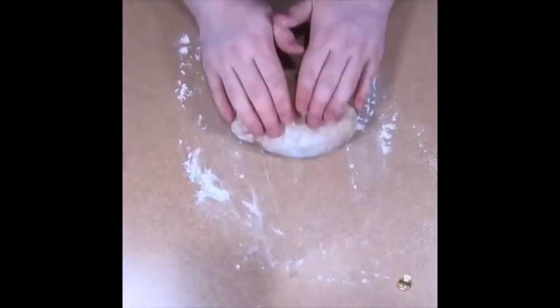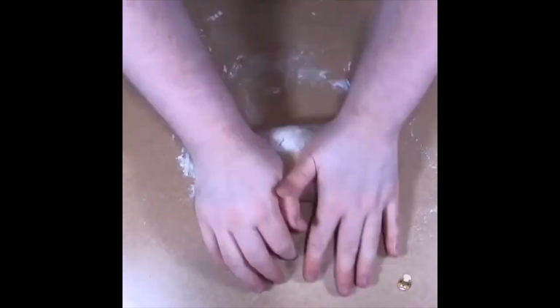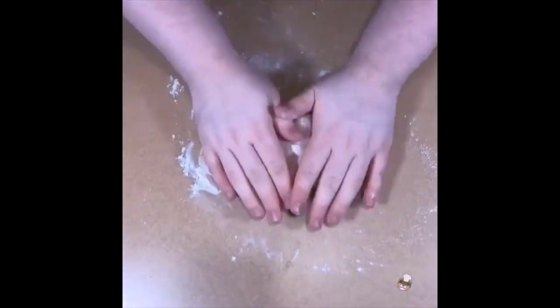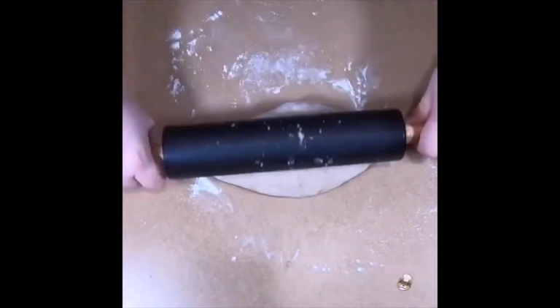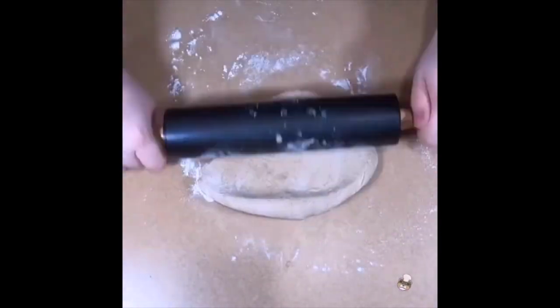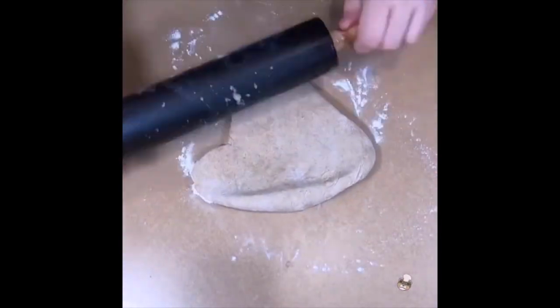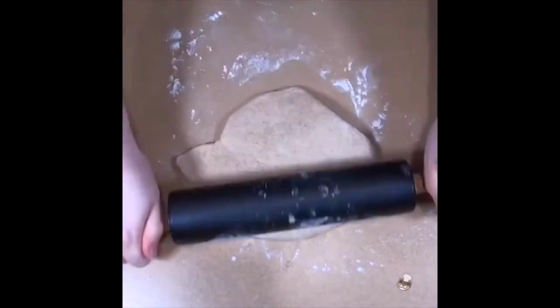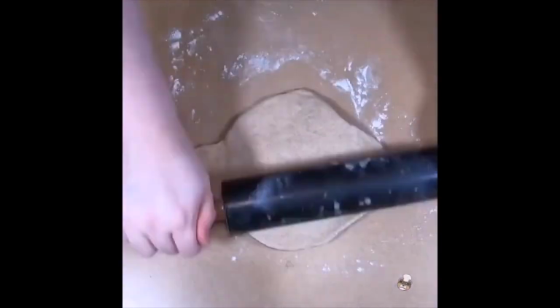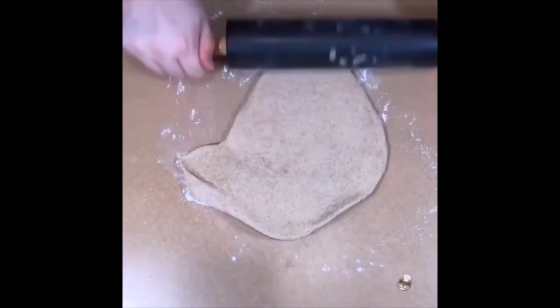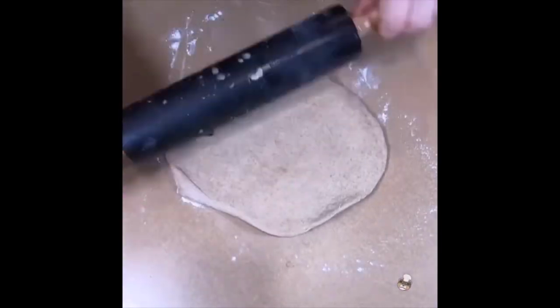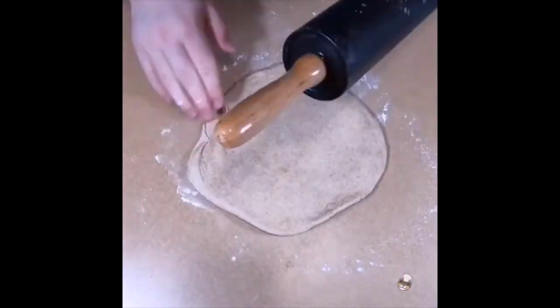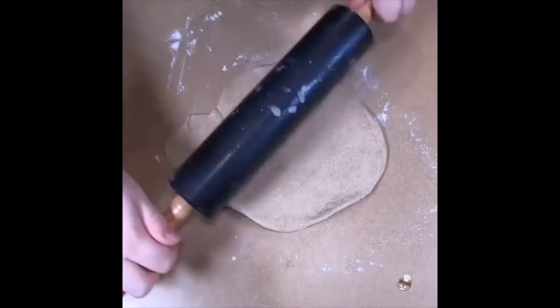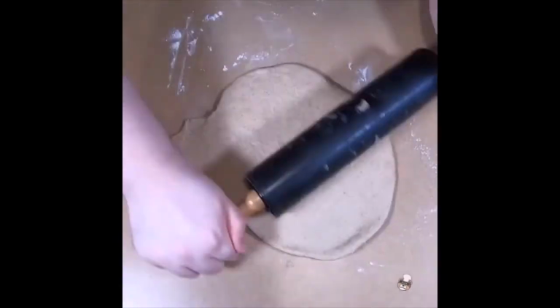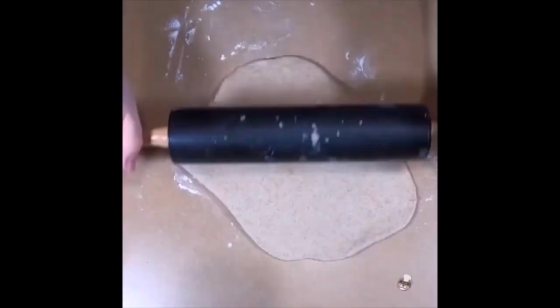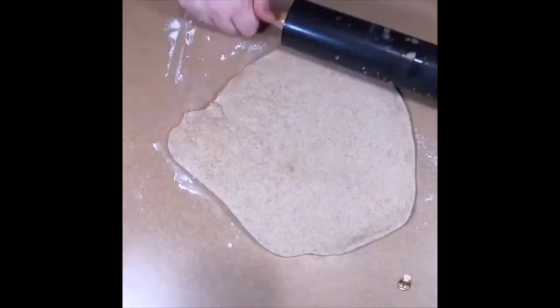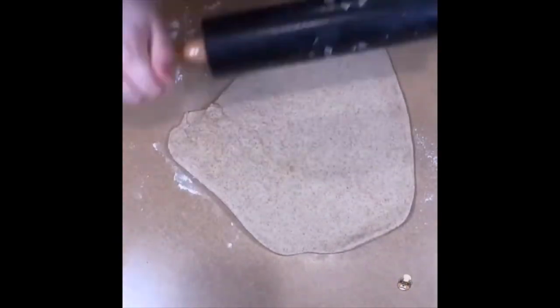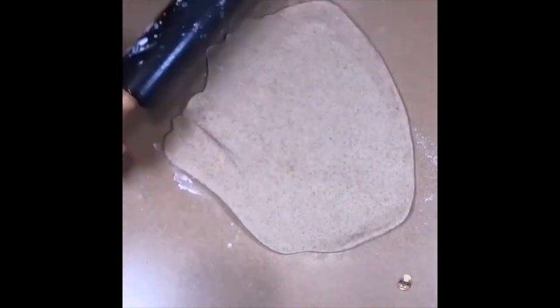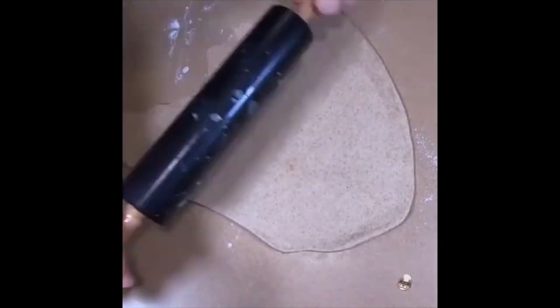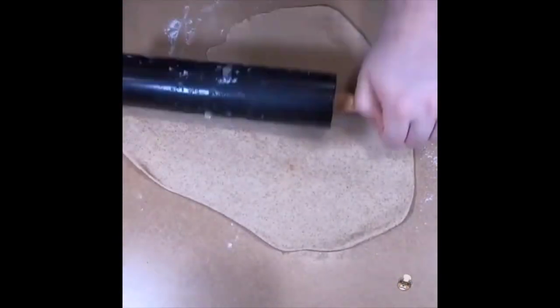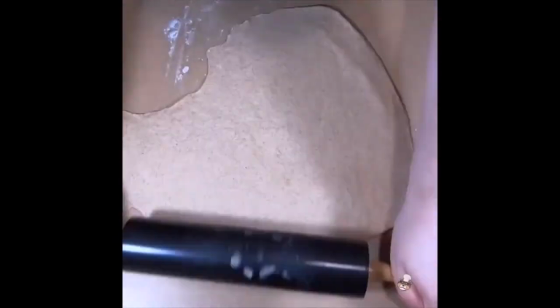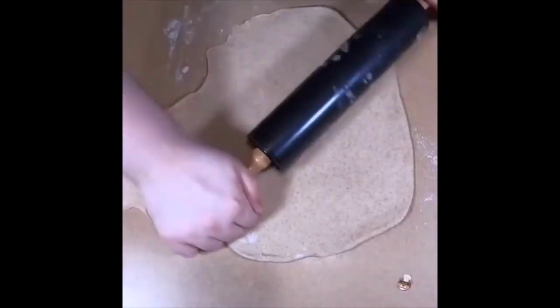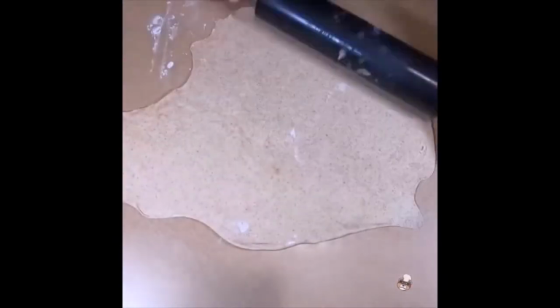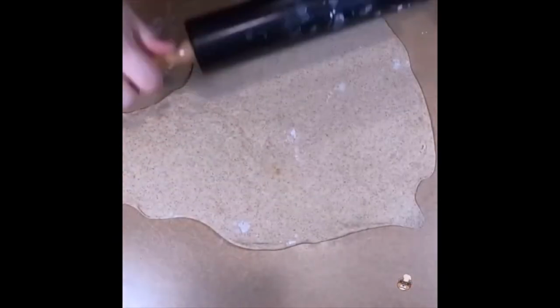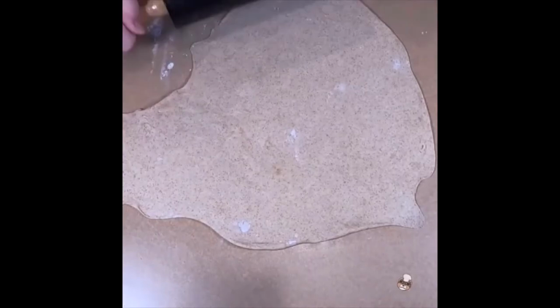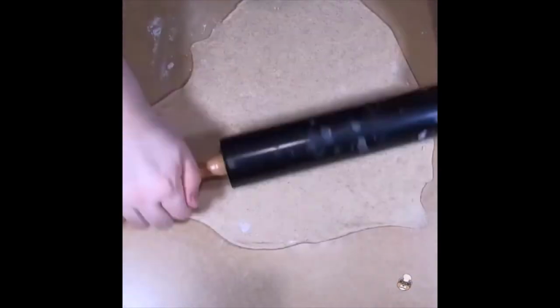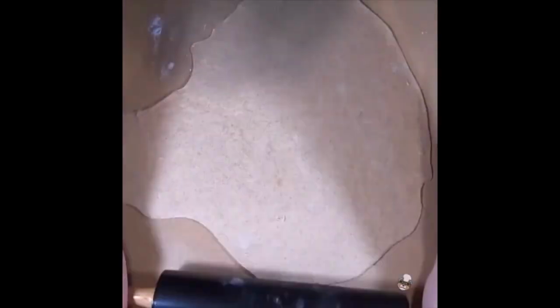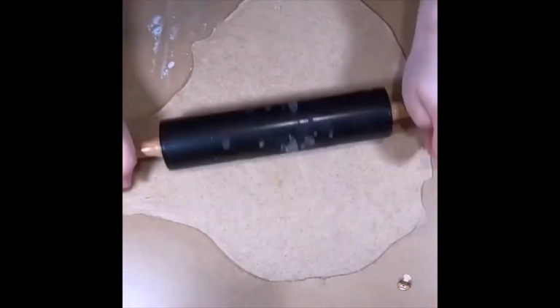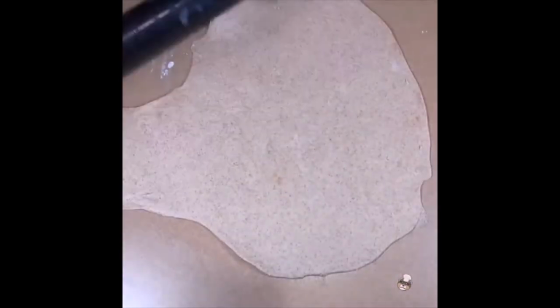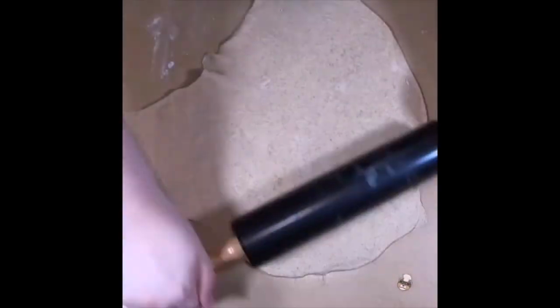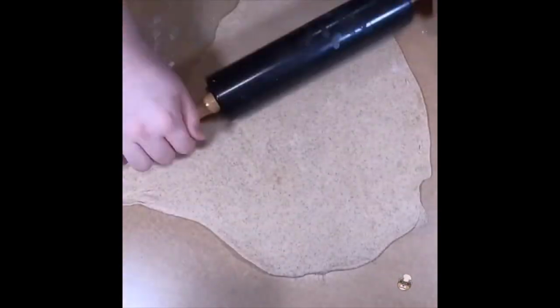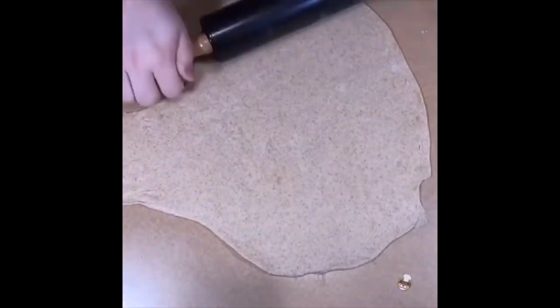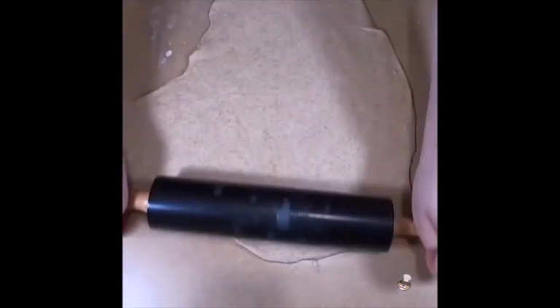Now we will take out the dough and roll it out until it is nice and thin. We want an even layer of dough. Using a sprinkling of flour can help keep it from sticking to everything.